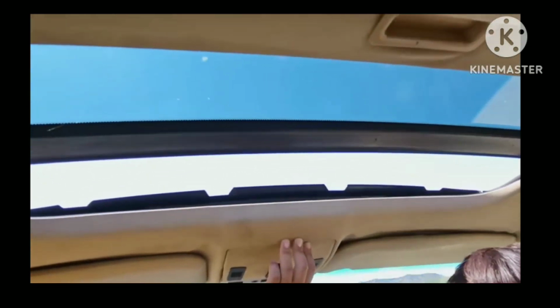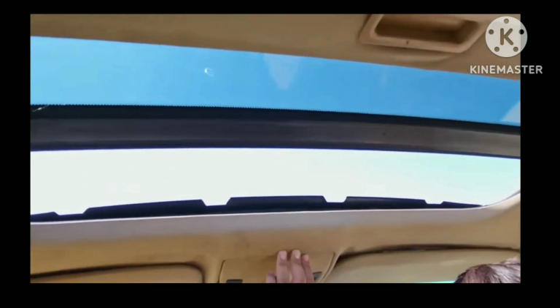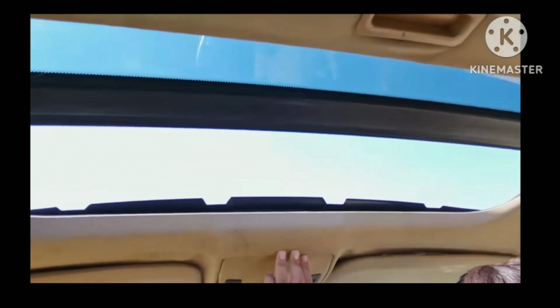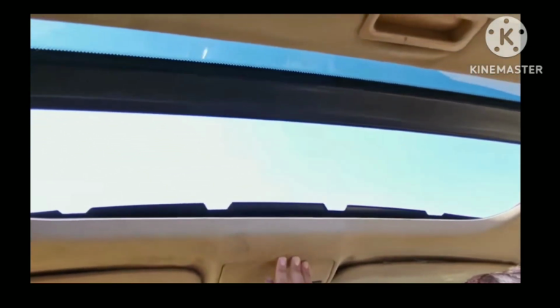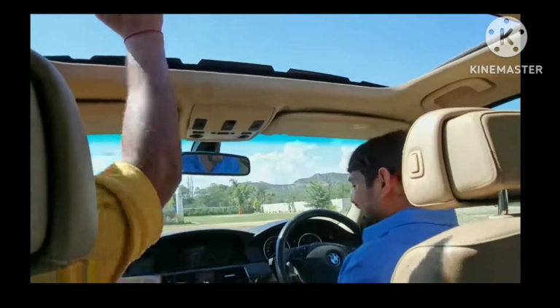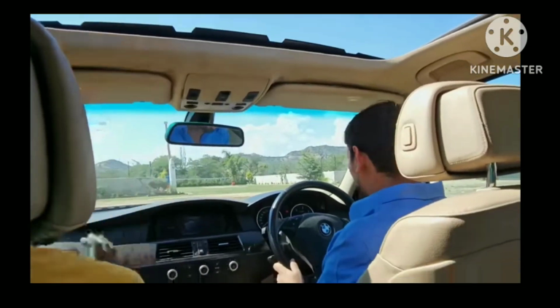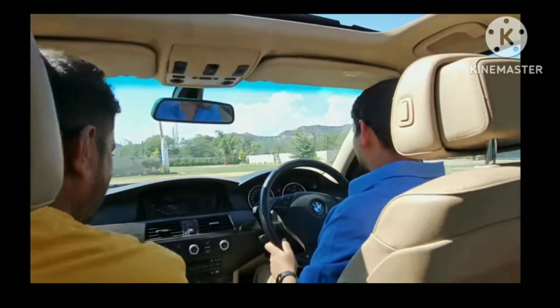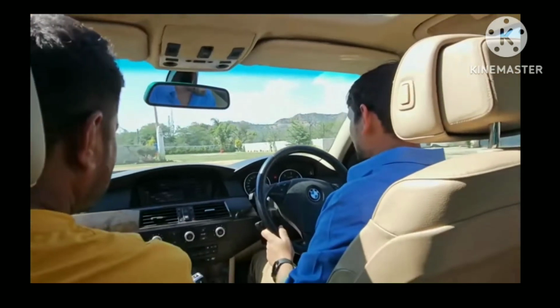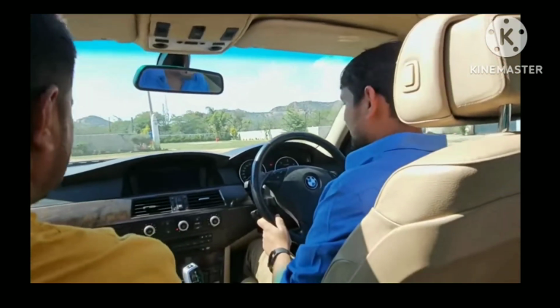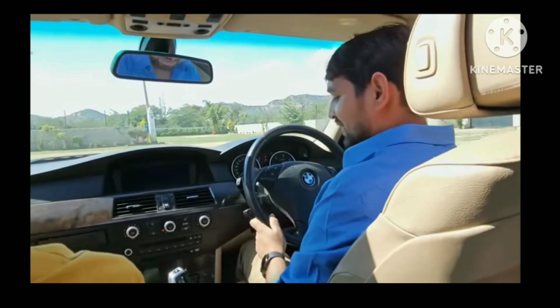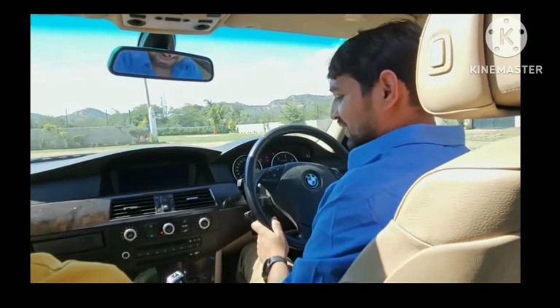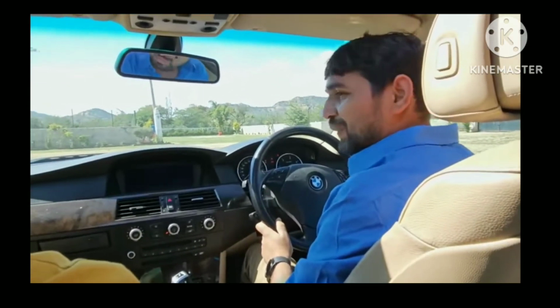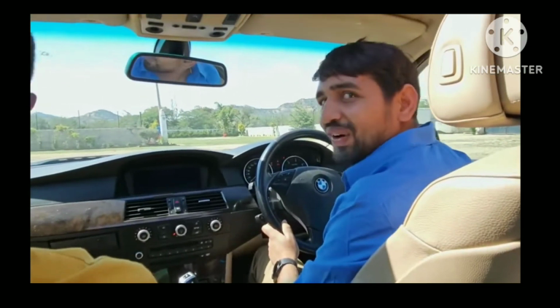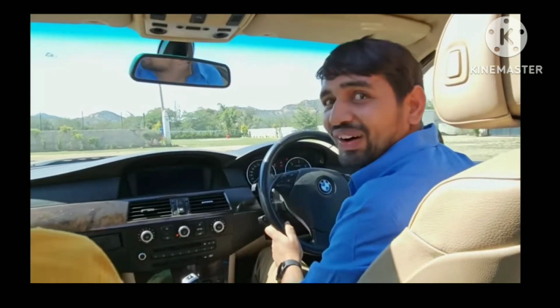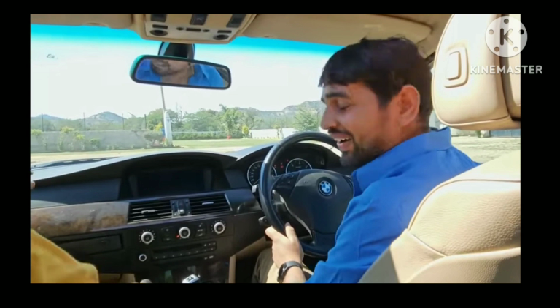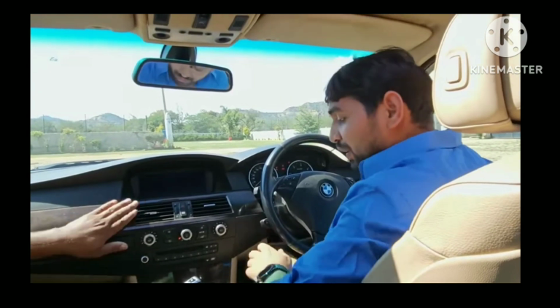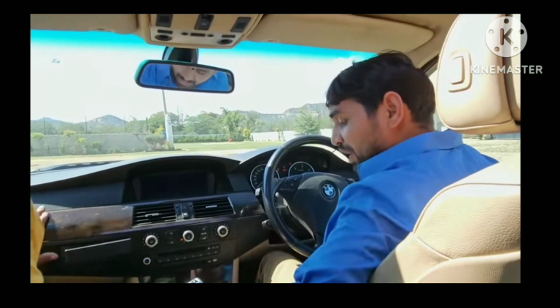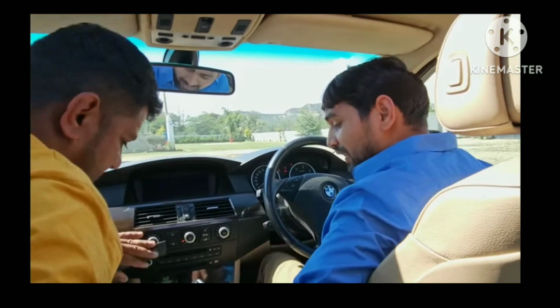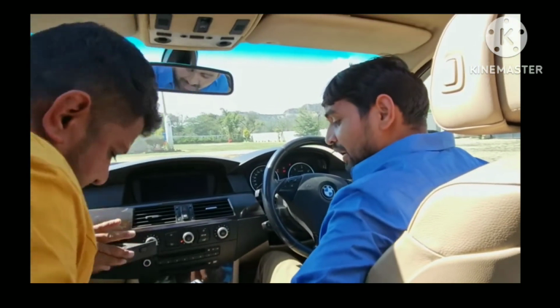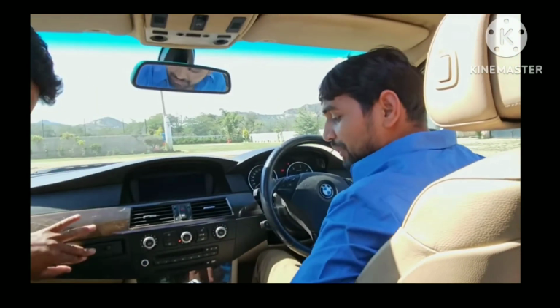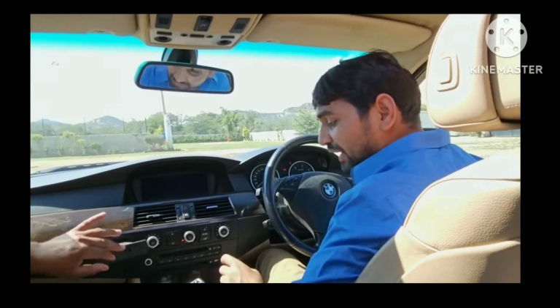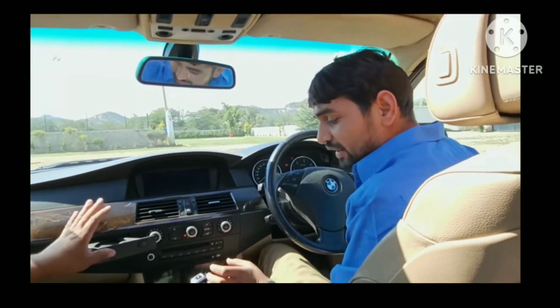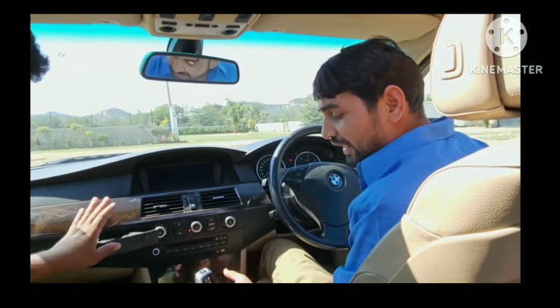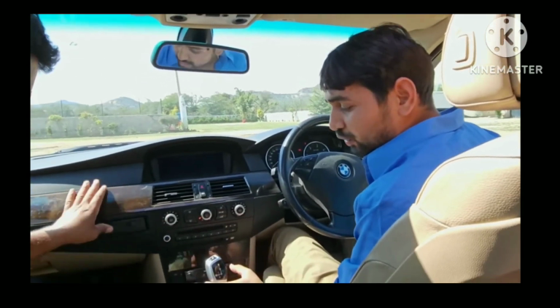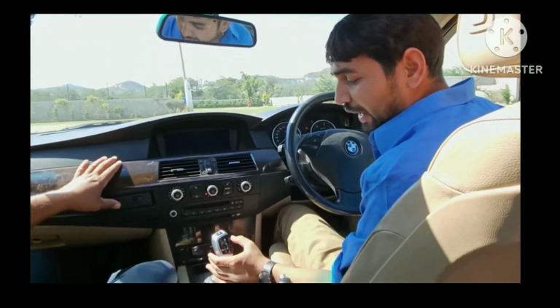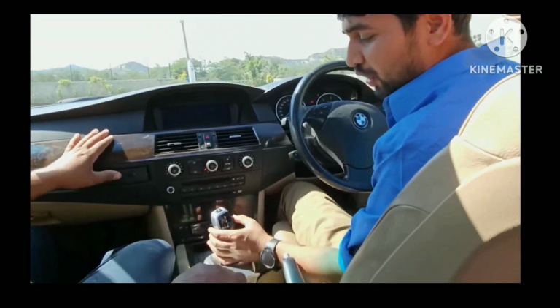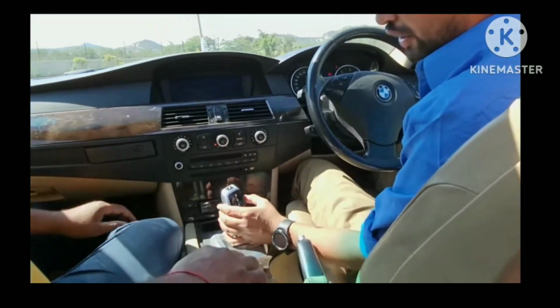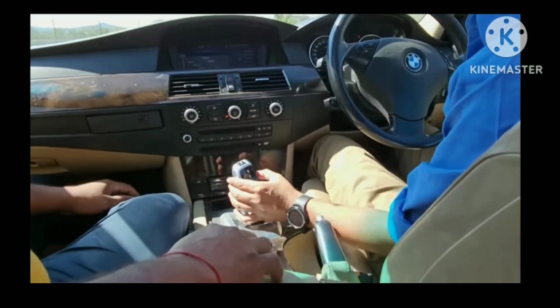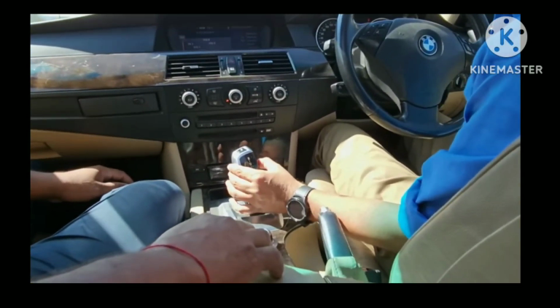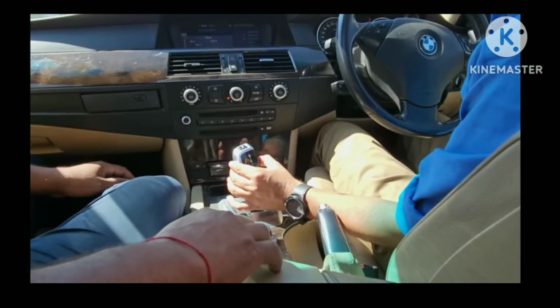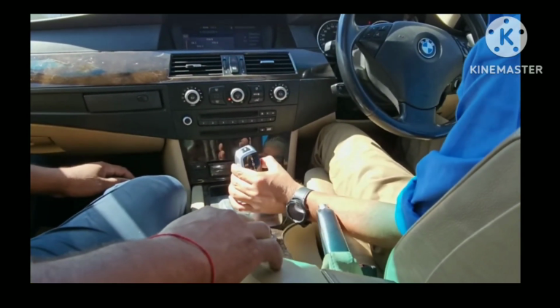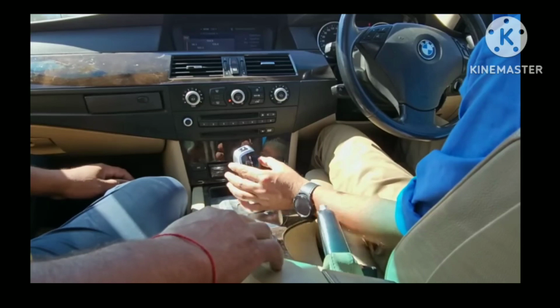It's Indian. Guys, this car is starting. Guys, this is automatic — you can see that there is a gear. Drive and reverse. This is in drive mode.